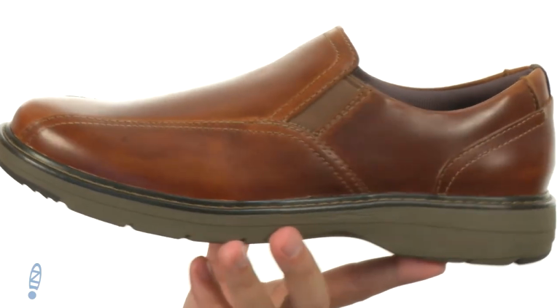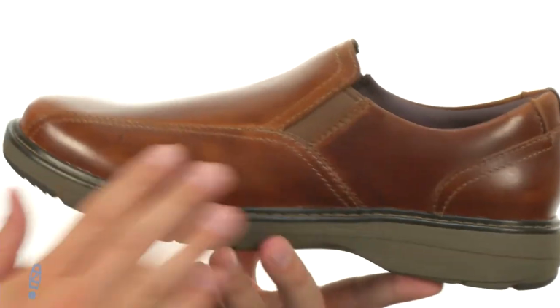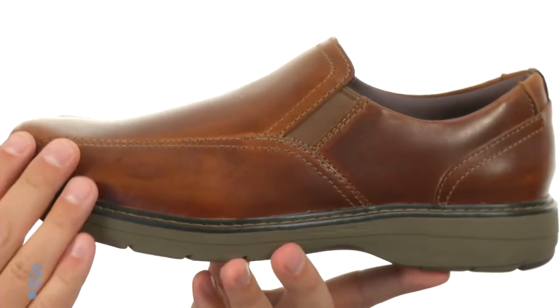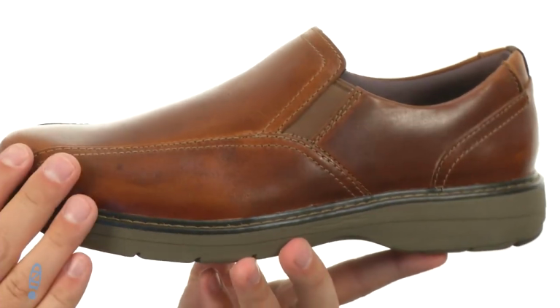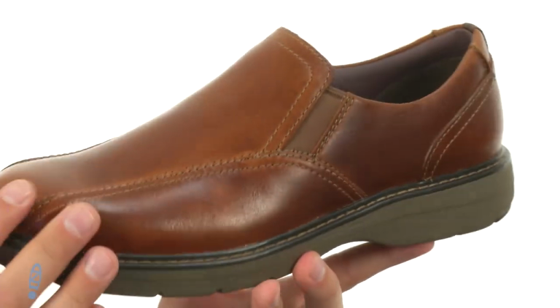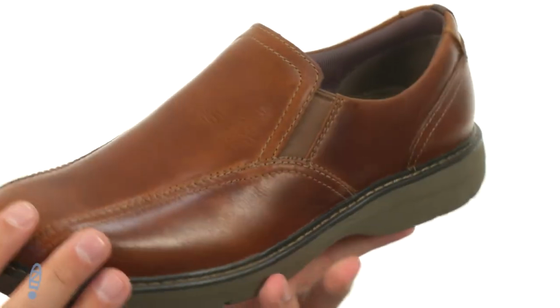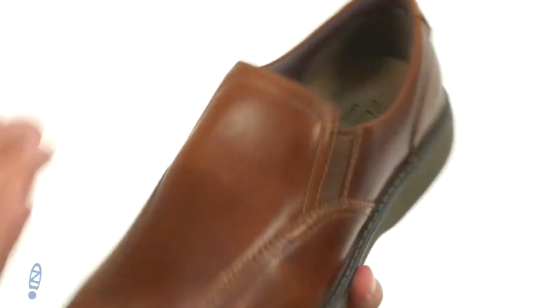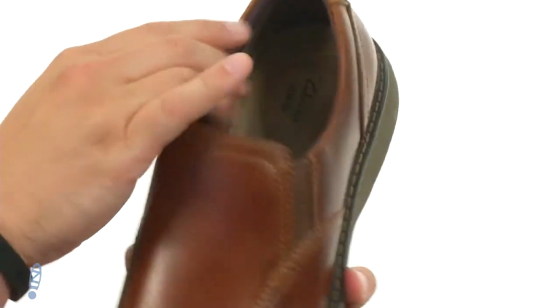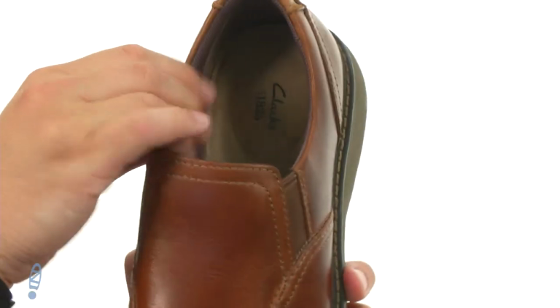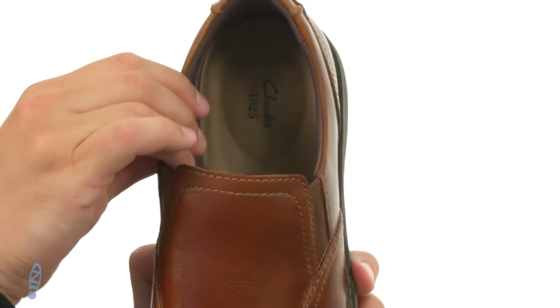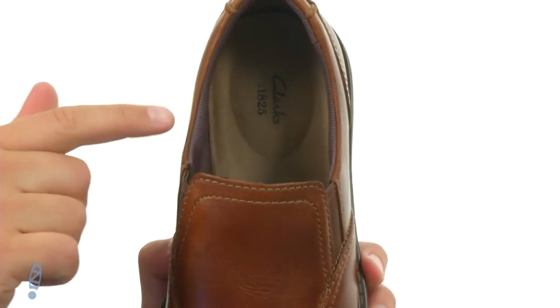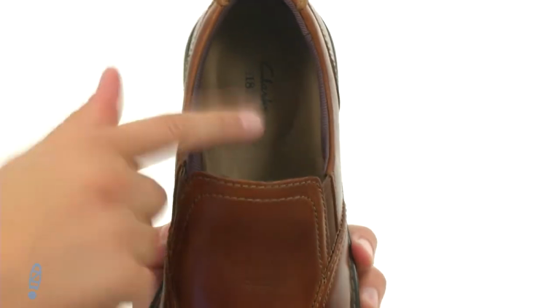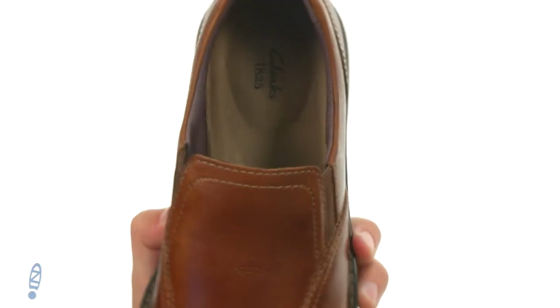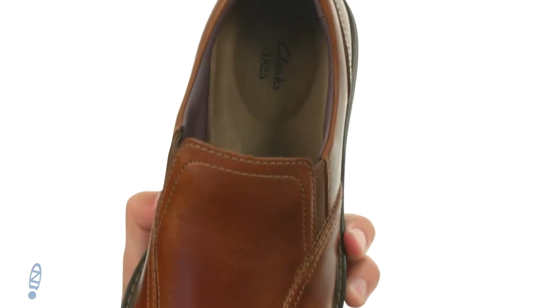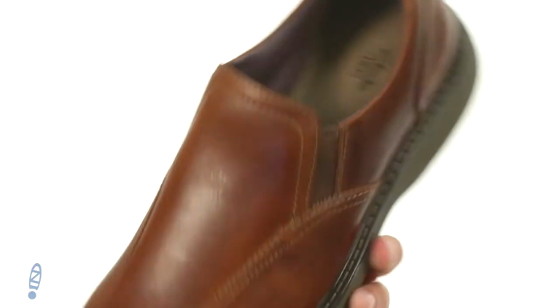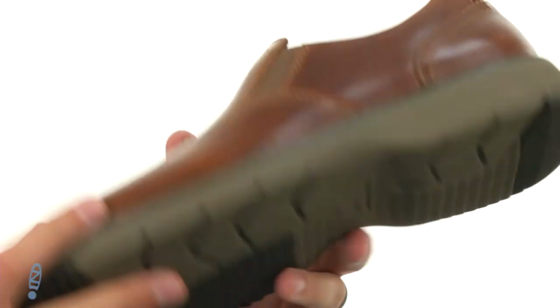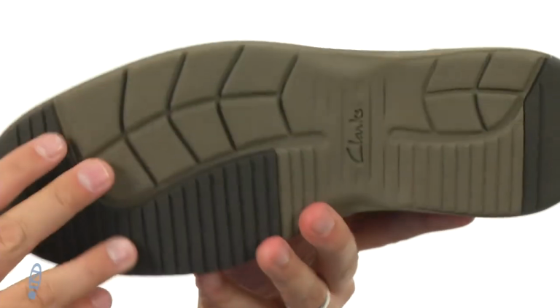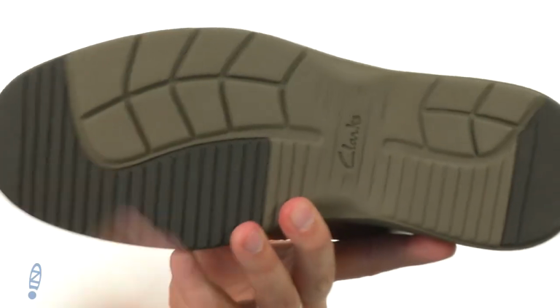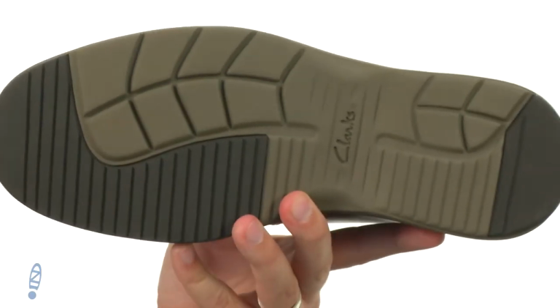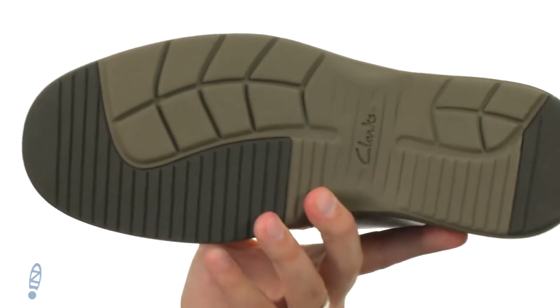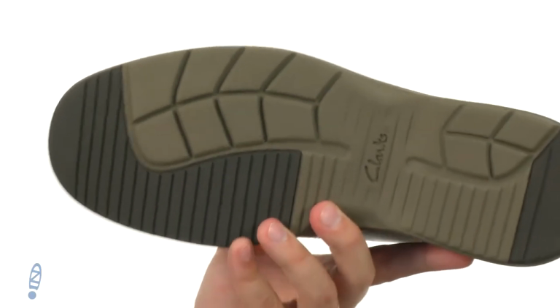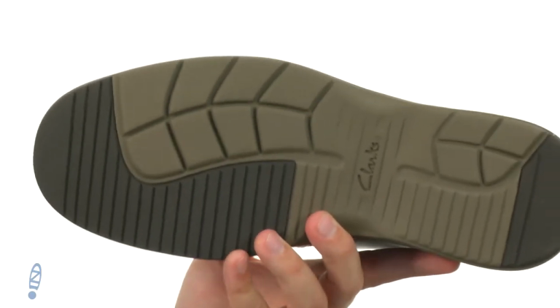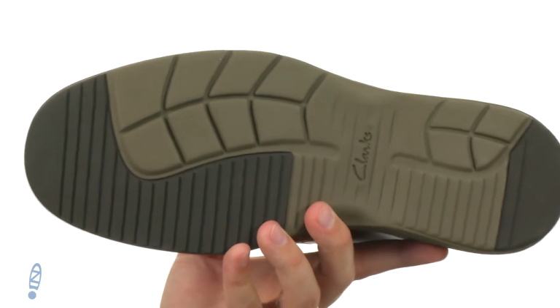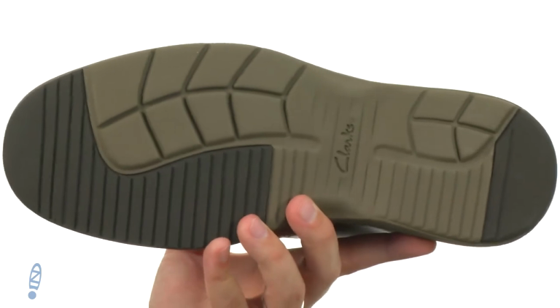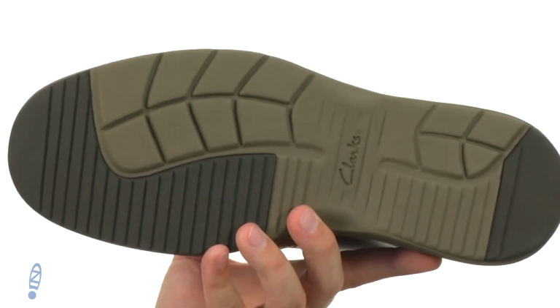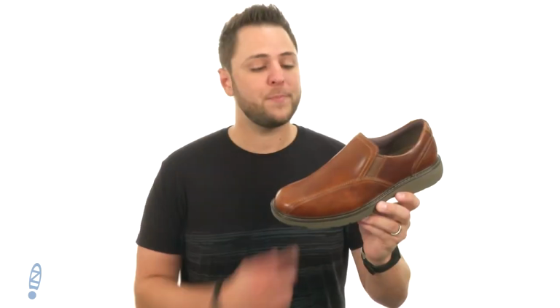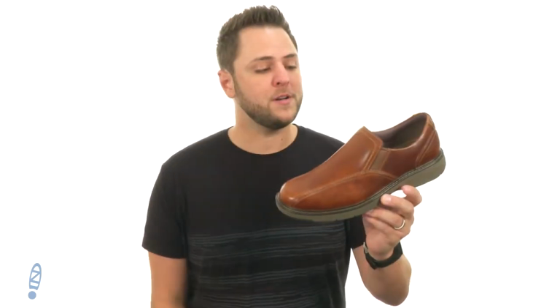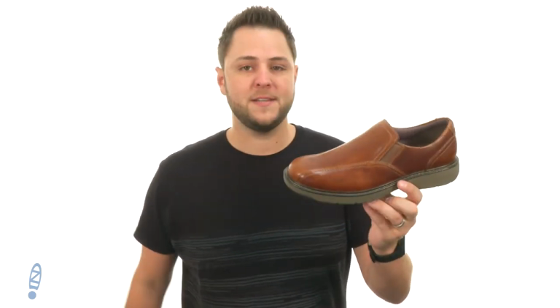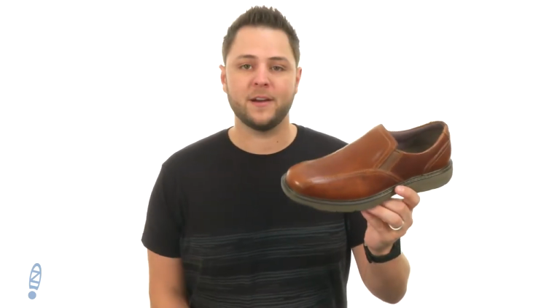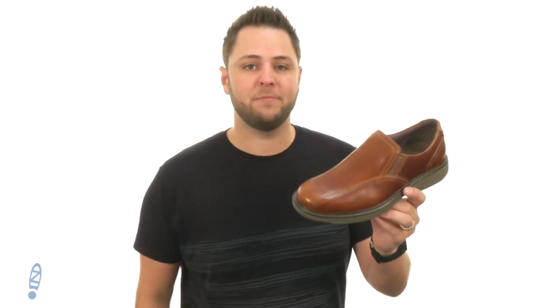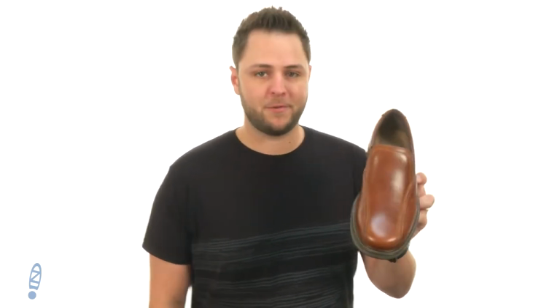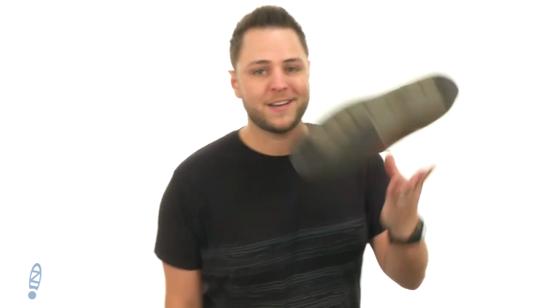It's got a nice leather upper here with a really breathable textile lined interior. Plenty of cushioning down in that footbed for comfort and a really thick shock absorbing rubber outsole down here. Slip yours on today, you're gonna love them from Clarks.